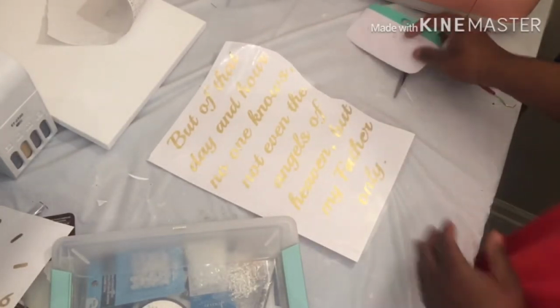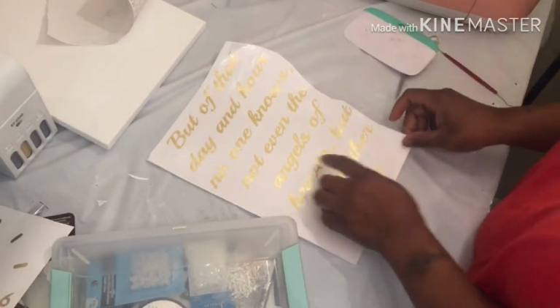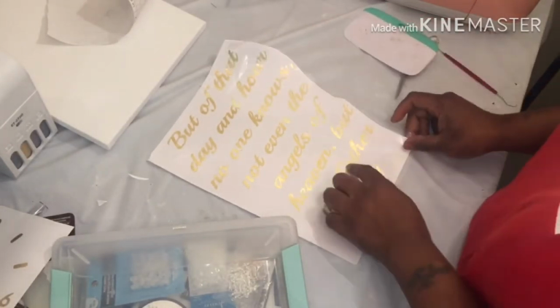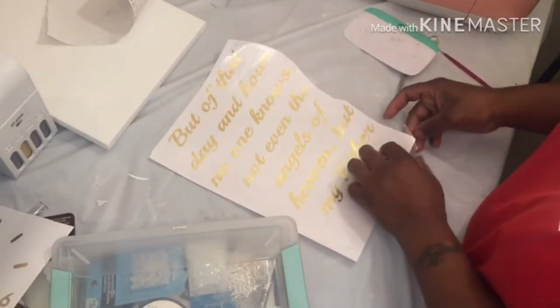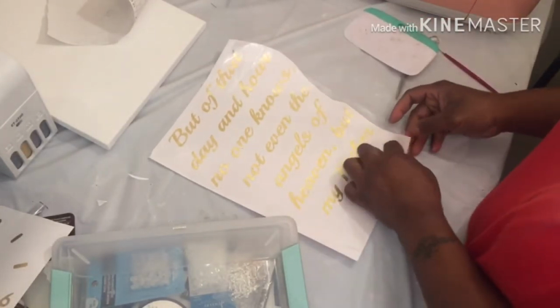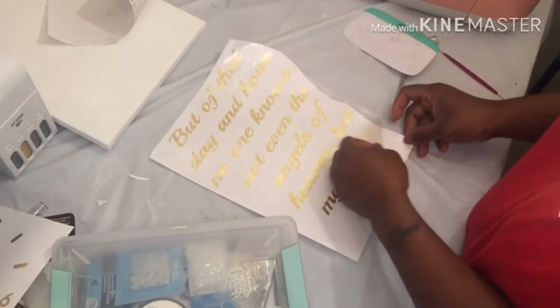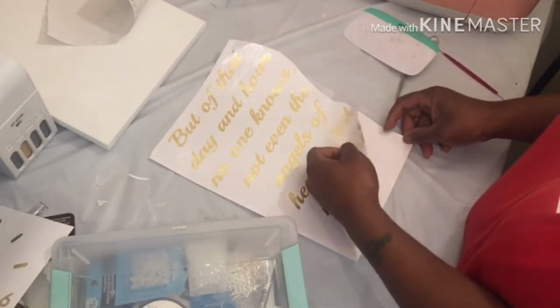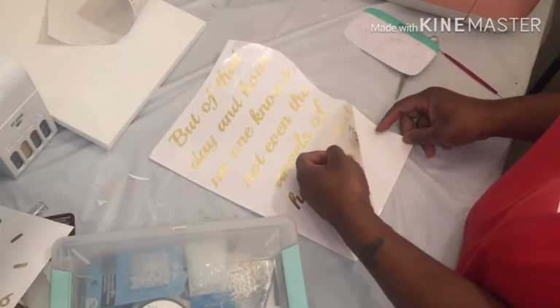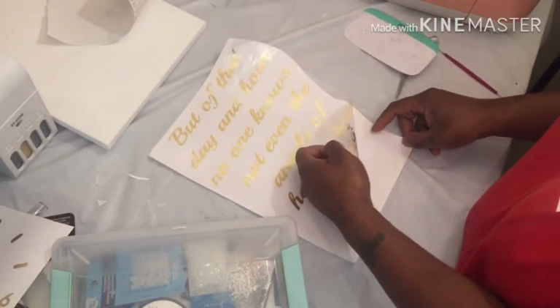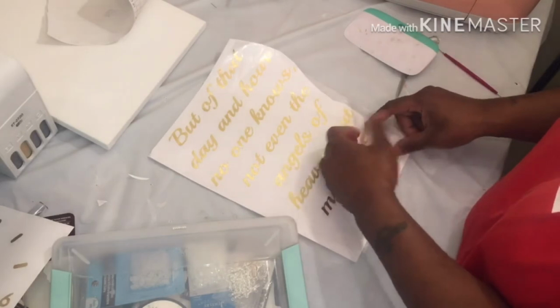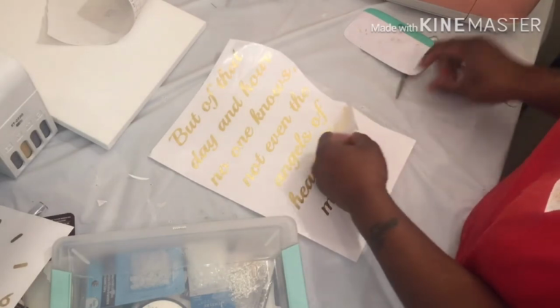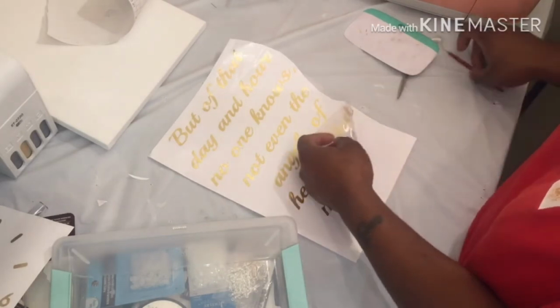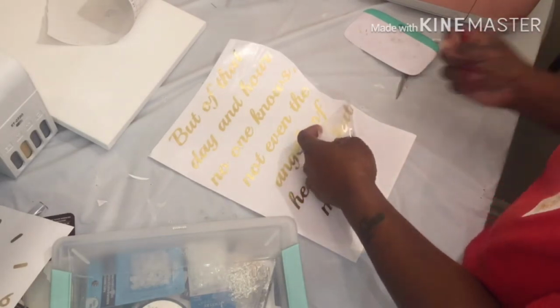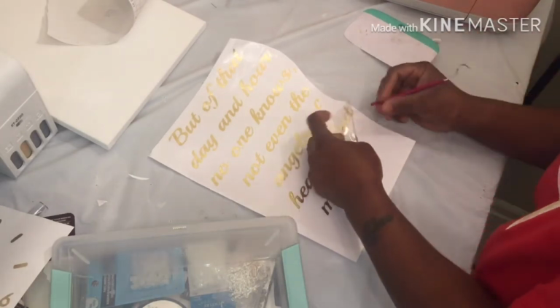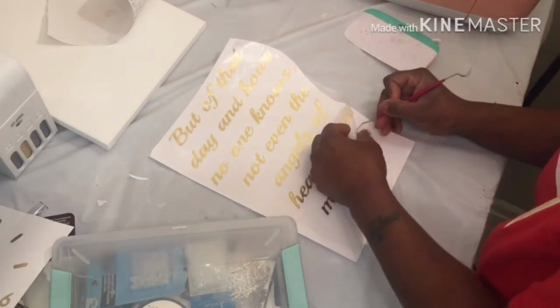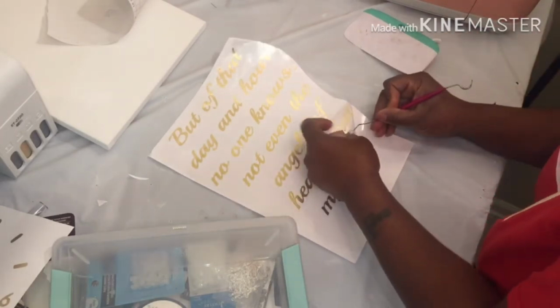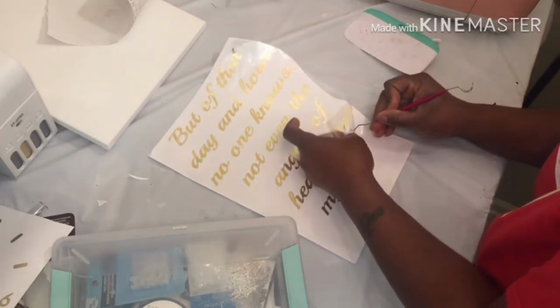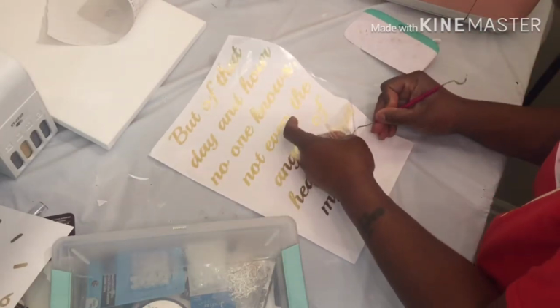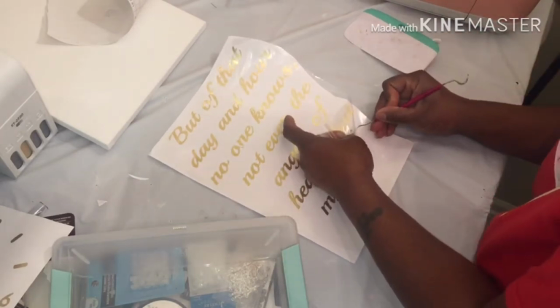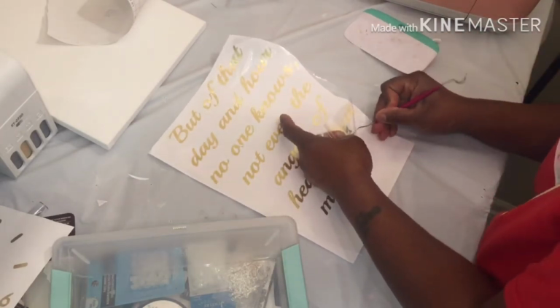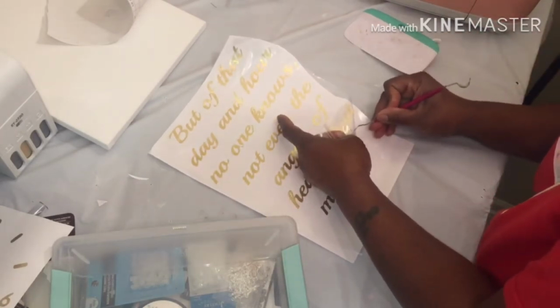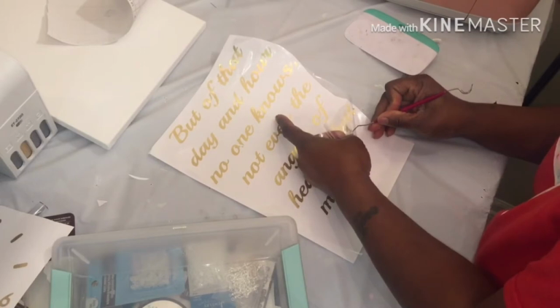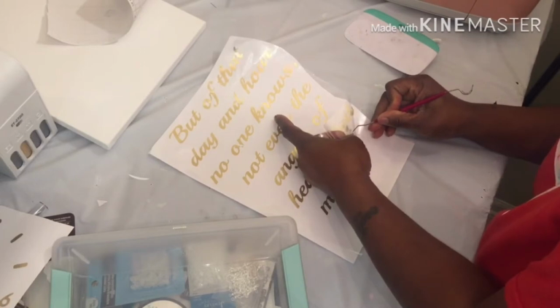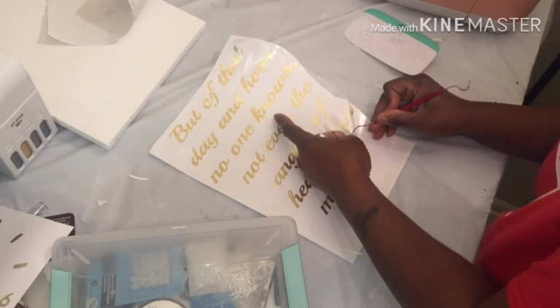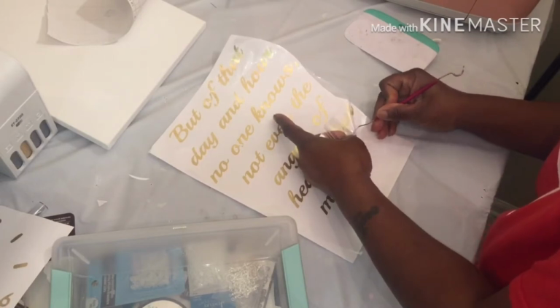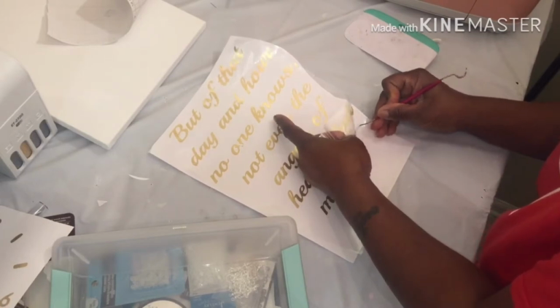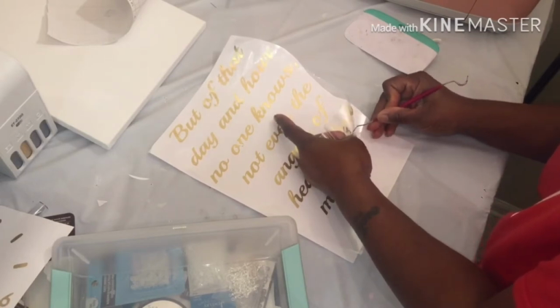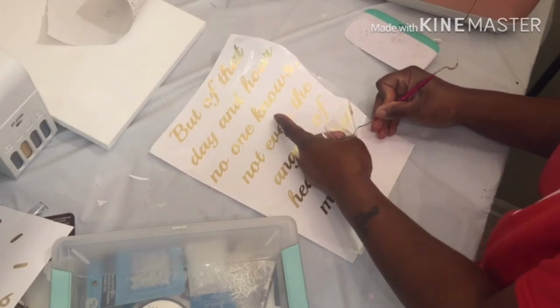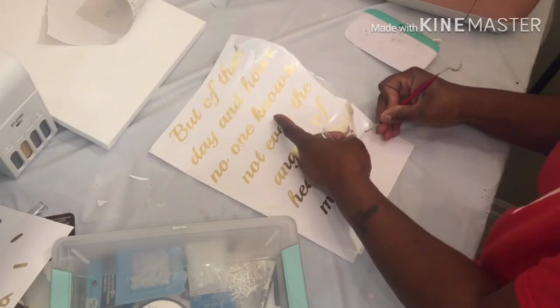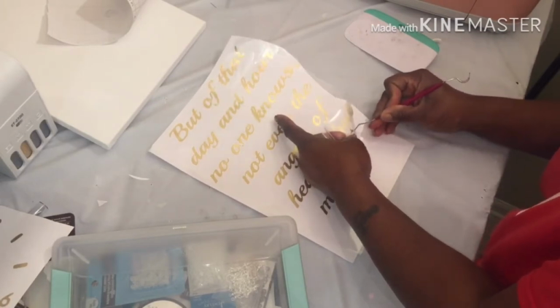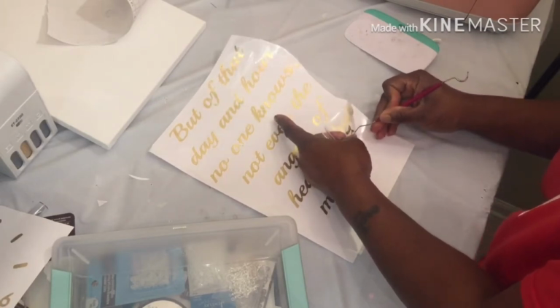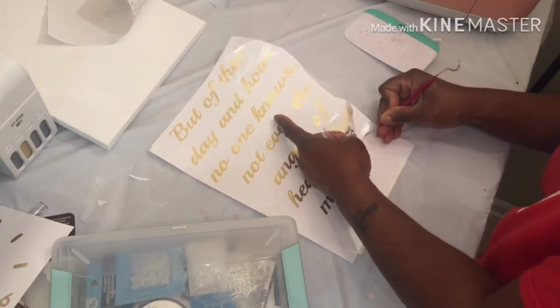I forgot to weed out the E and the A. I'm sleepy as always. I haven't had an off day since my auntie's funeral, which was the first of February.